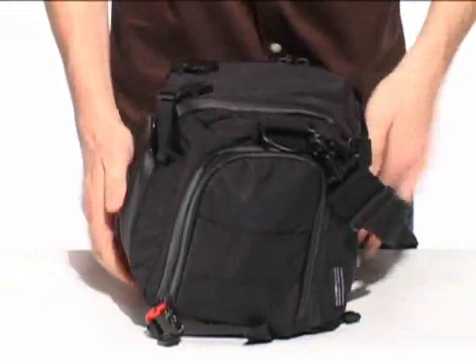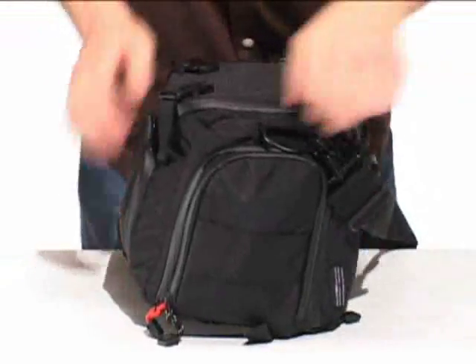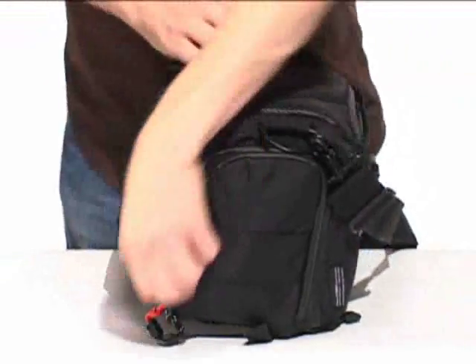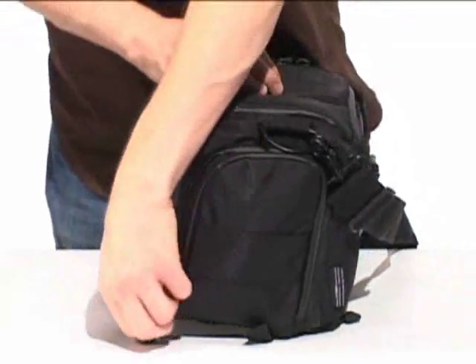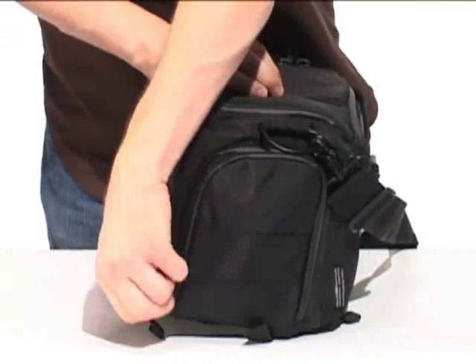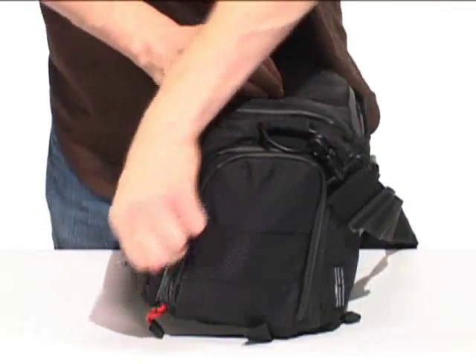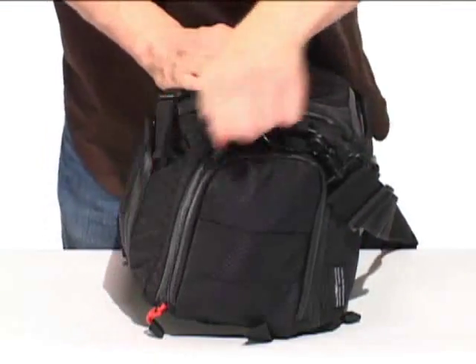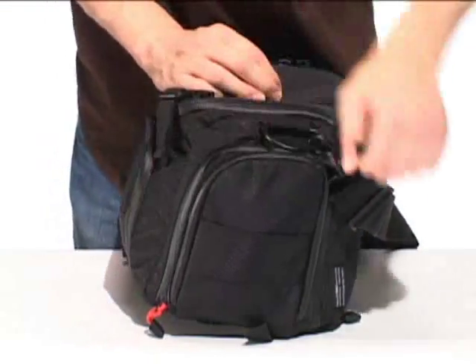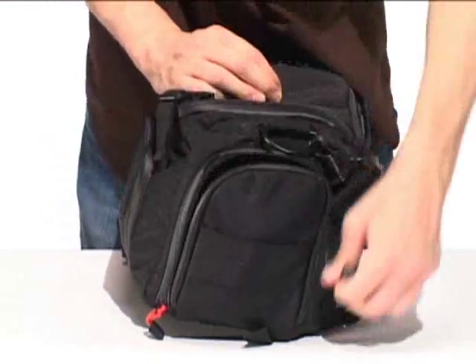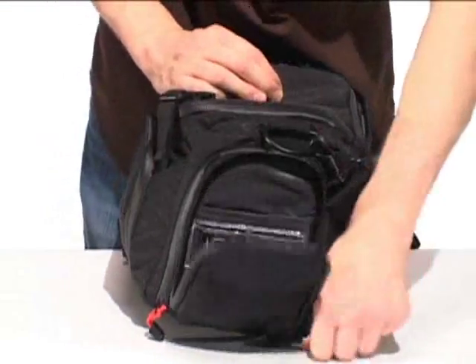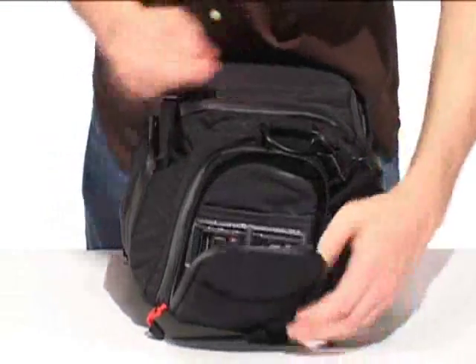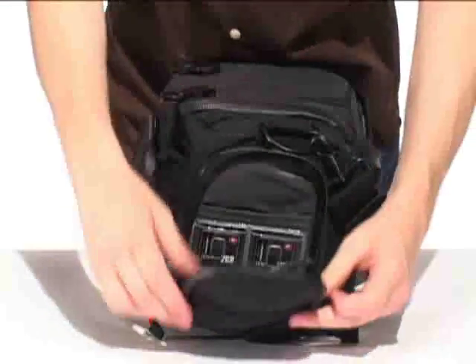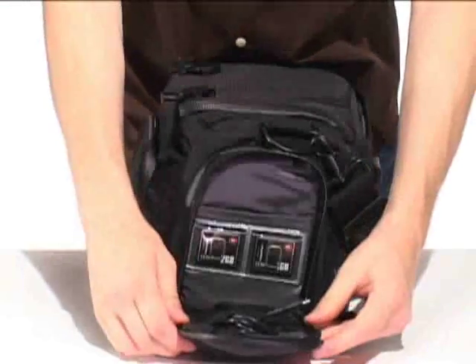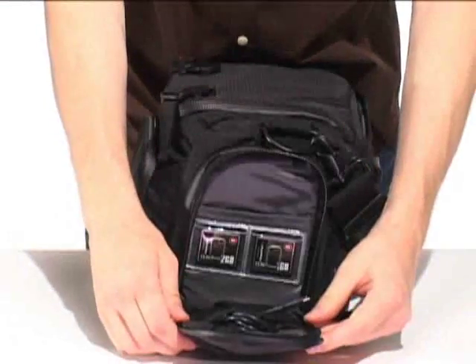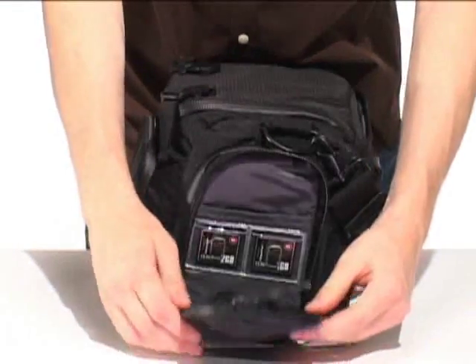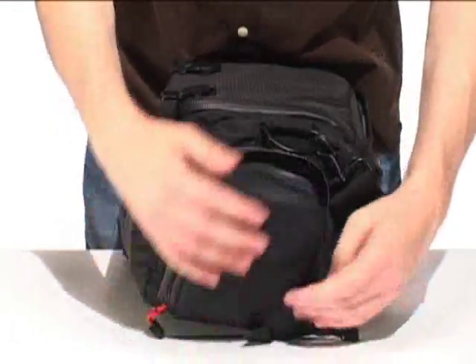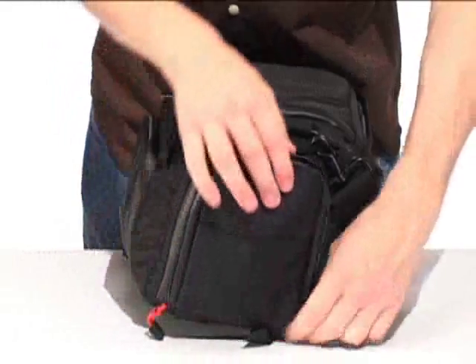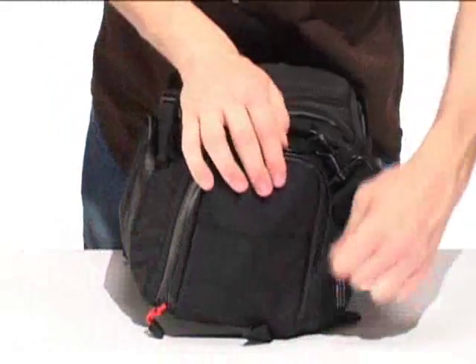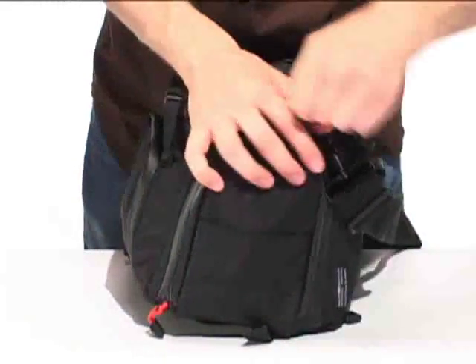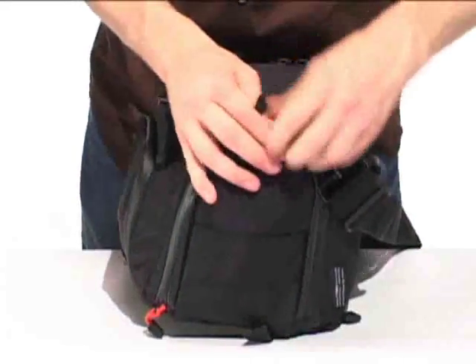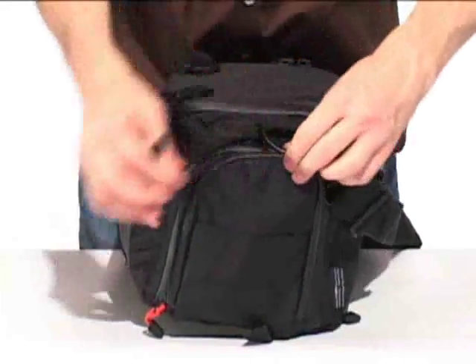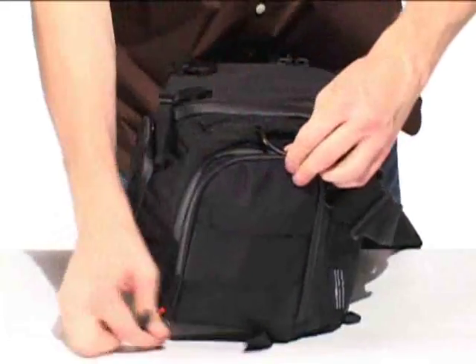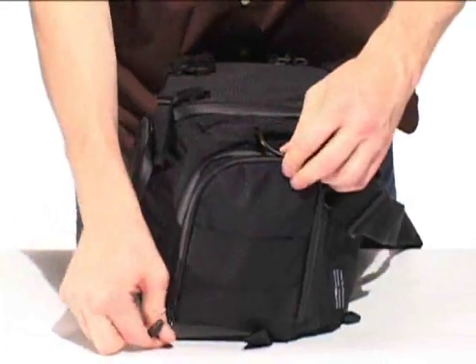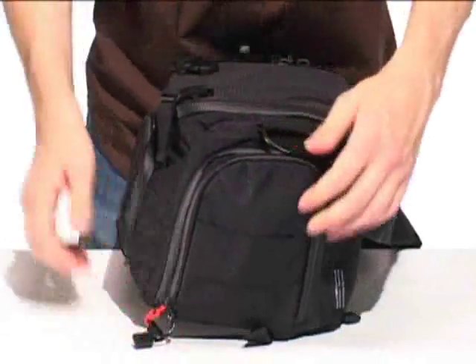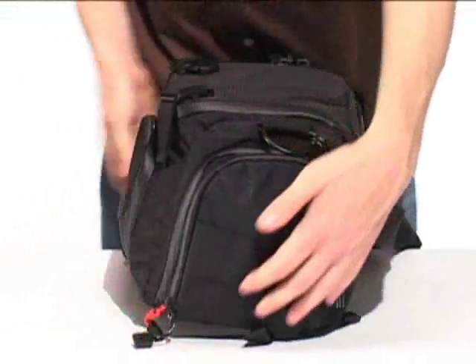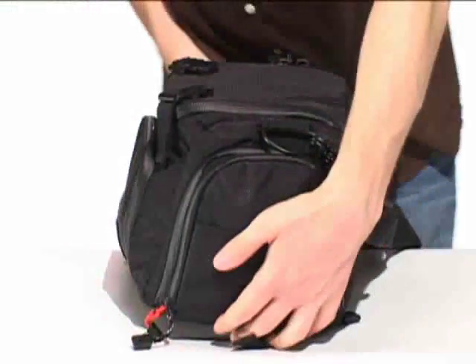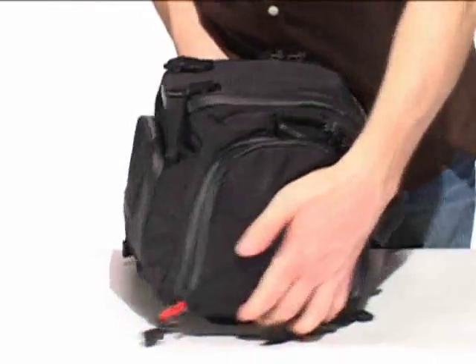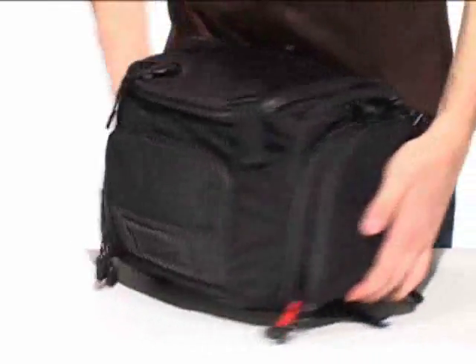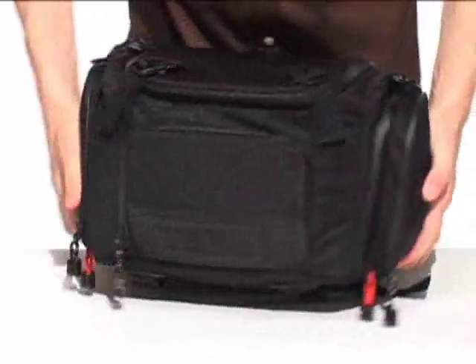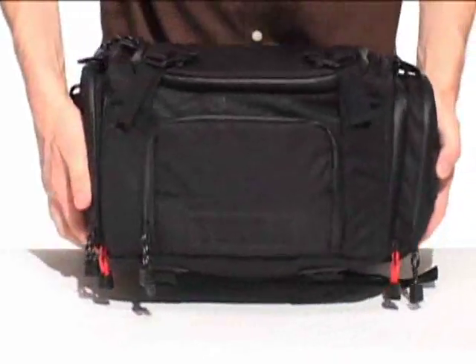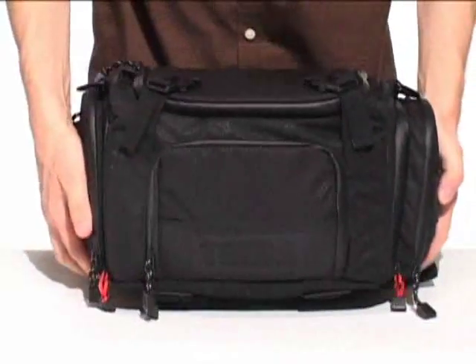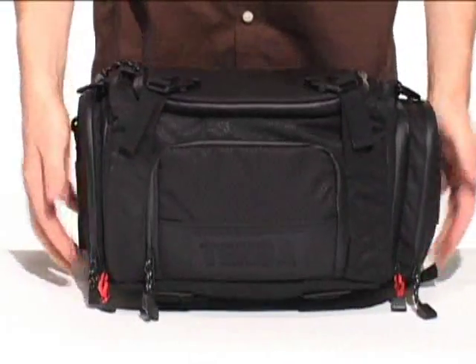and mobile hard drives. All of these pockets are sealed behind the same weatherproof zippers that protect the main compartment, so your accessories stay just as safe and dry as your camera gear.